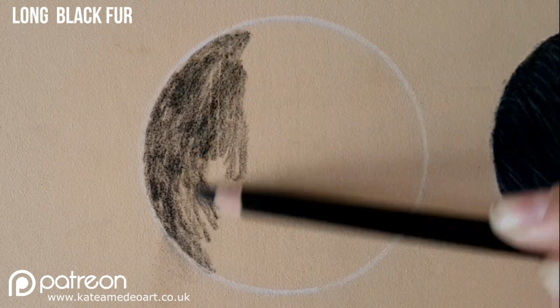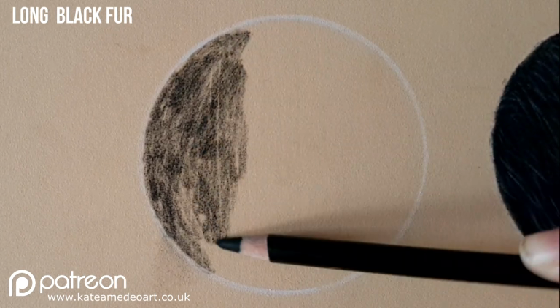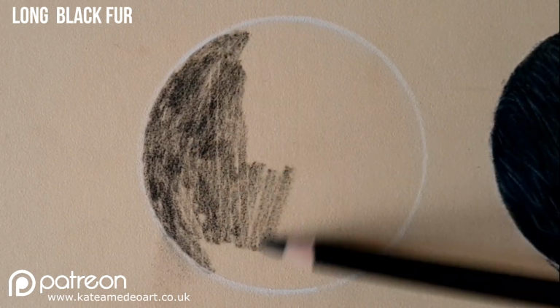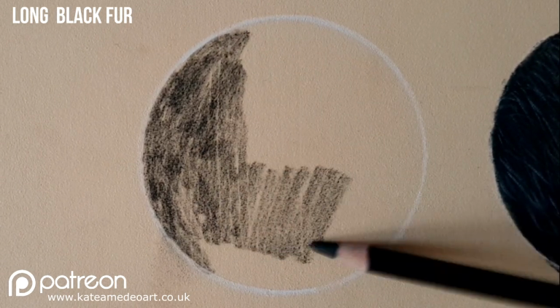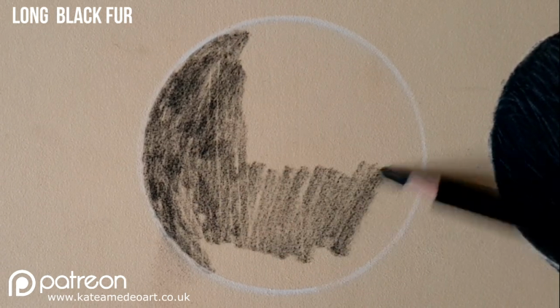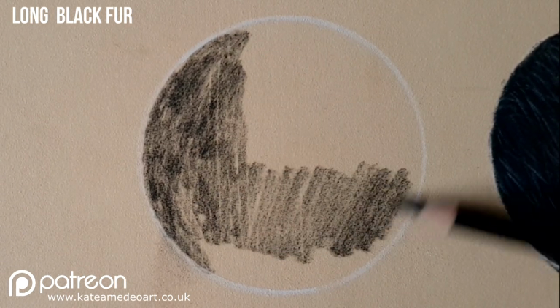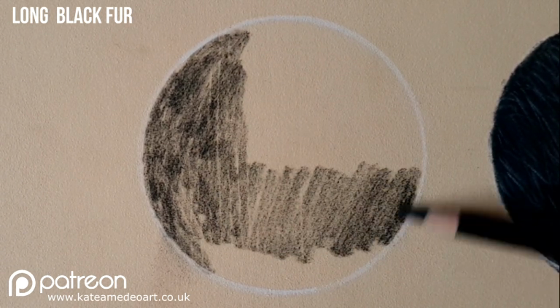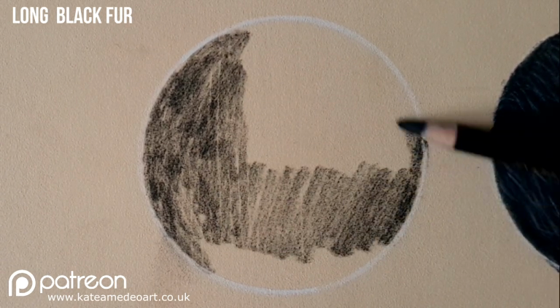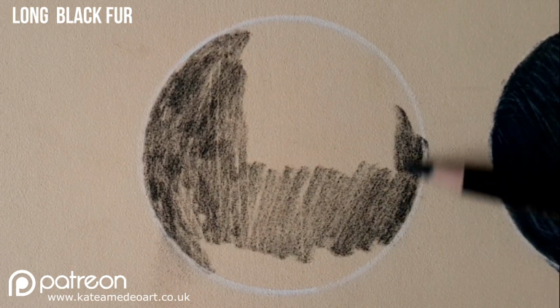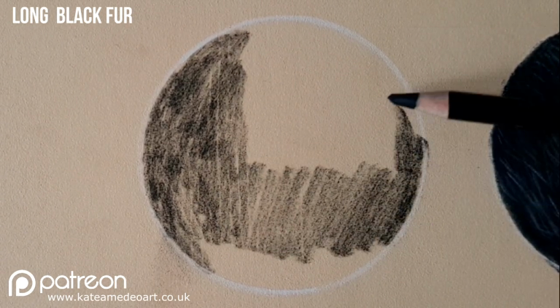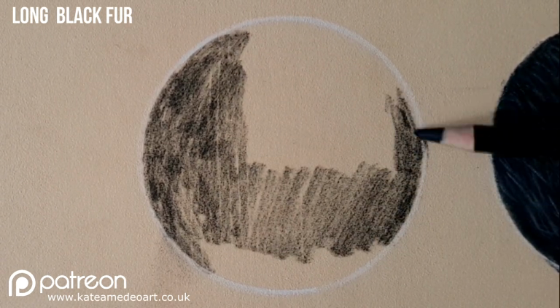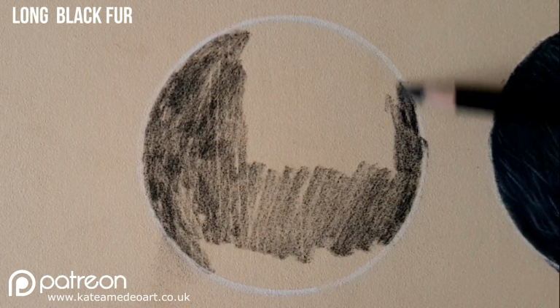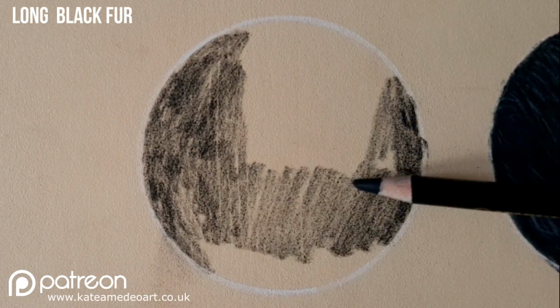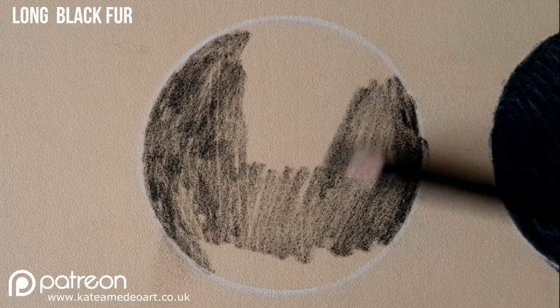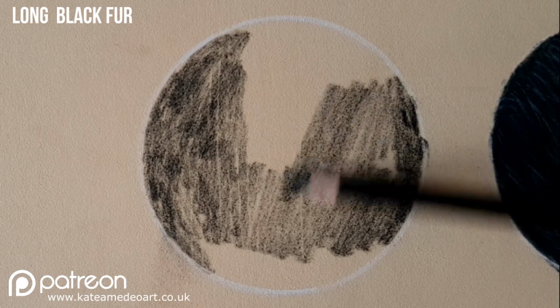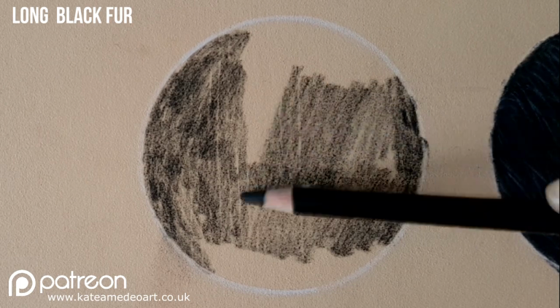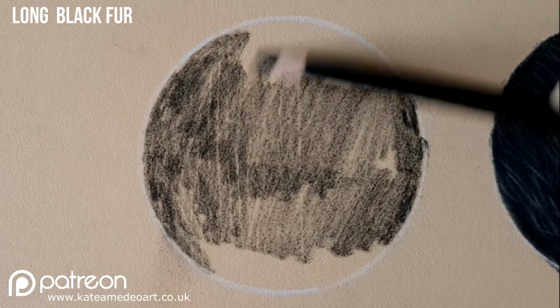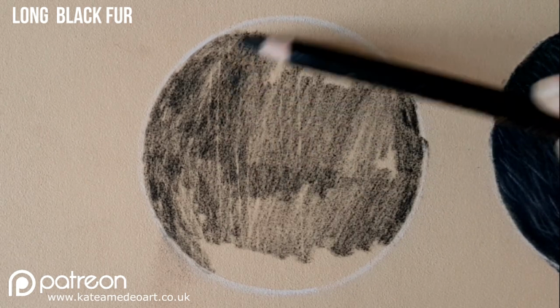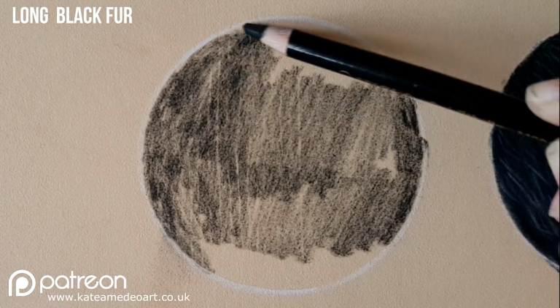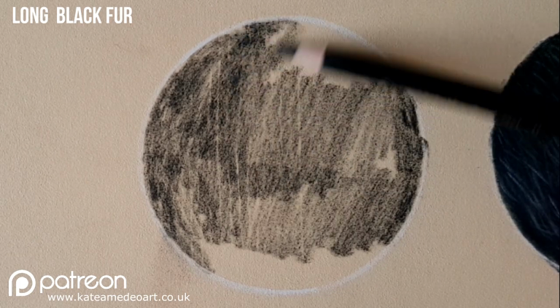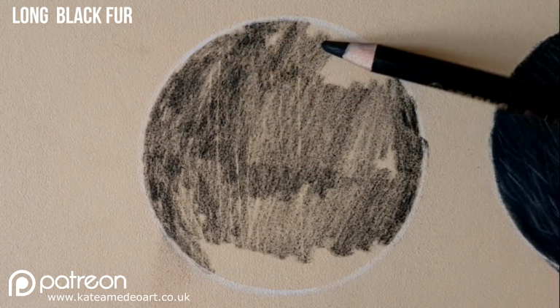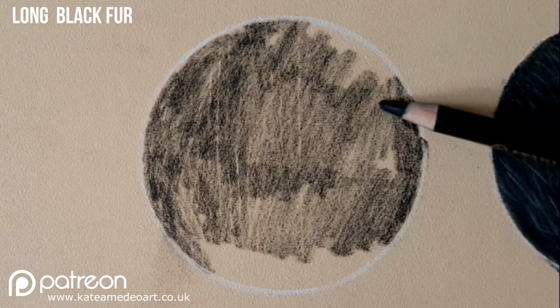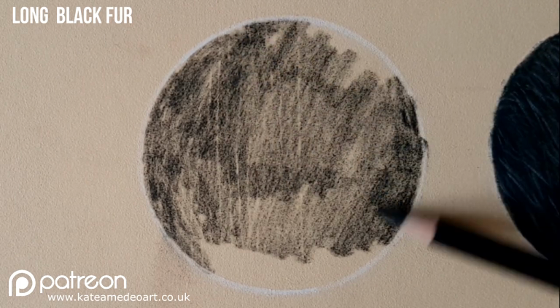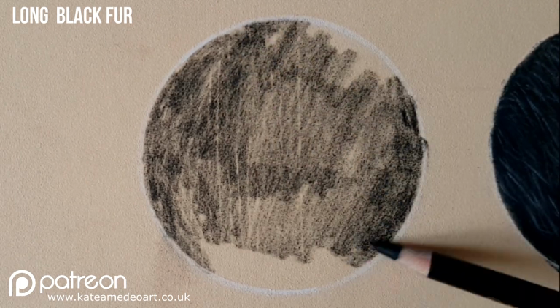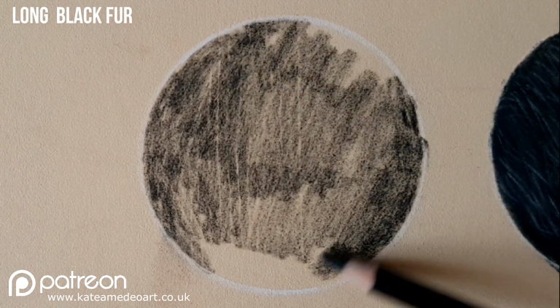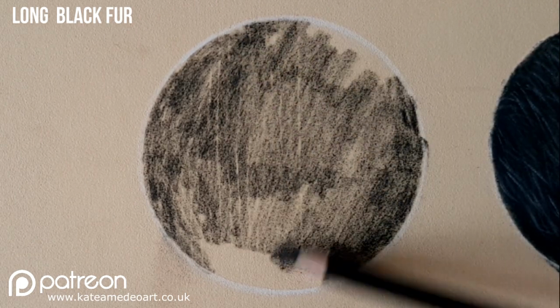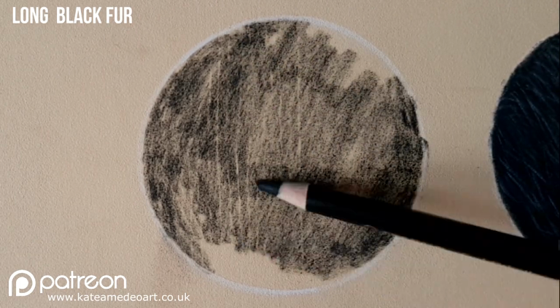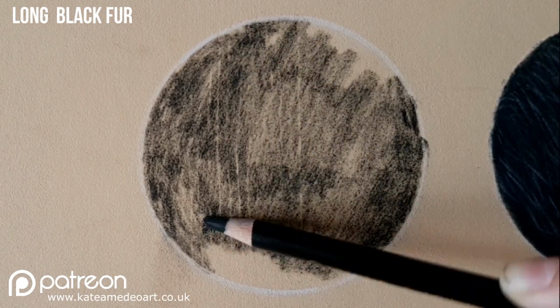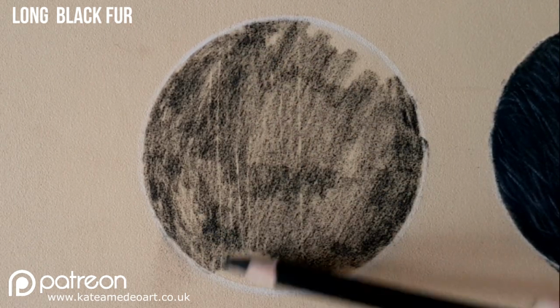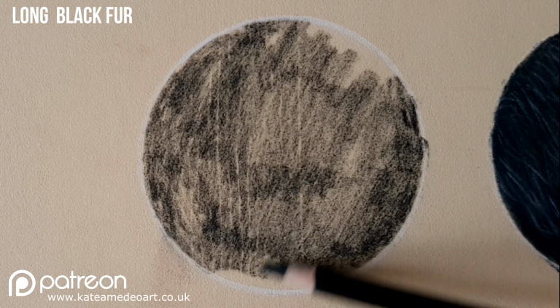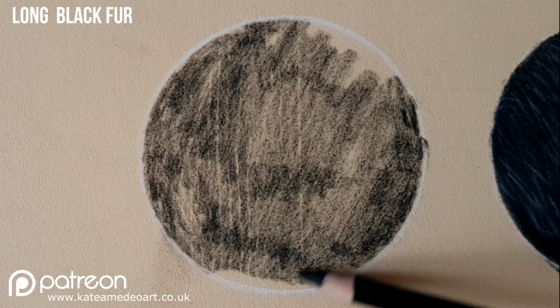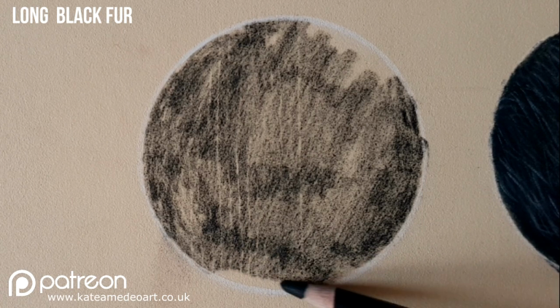I use erasers very rarely and usually I can layer over my mistakes if I make any and it does not need any erasing.